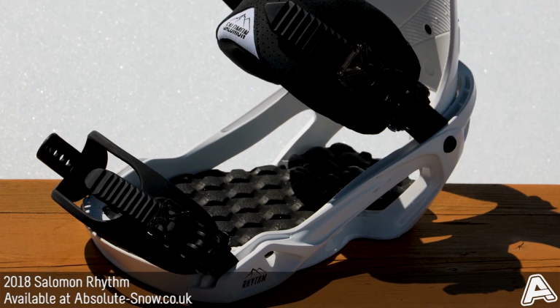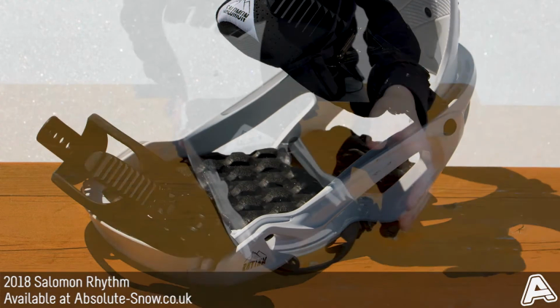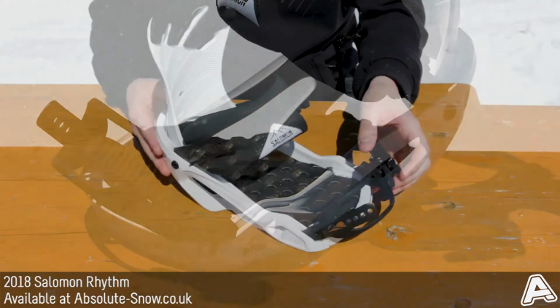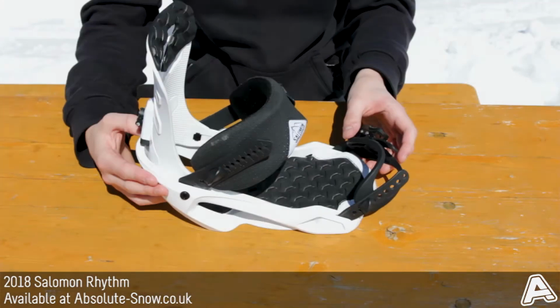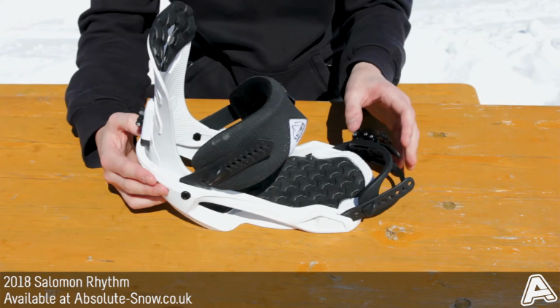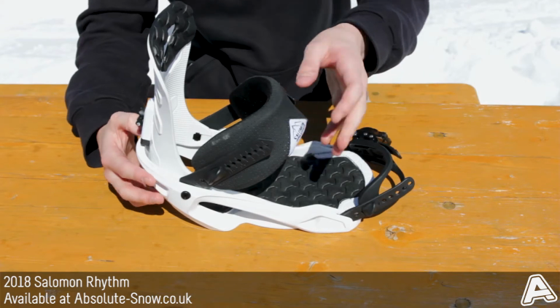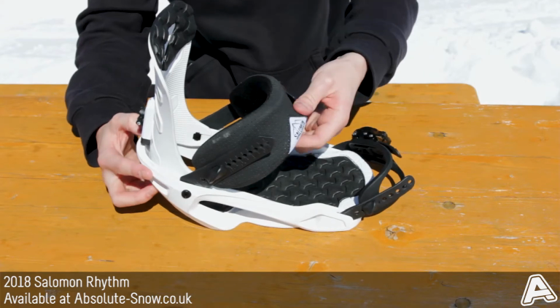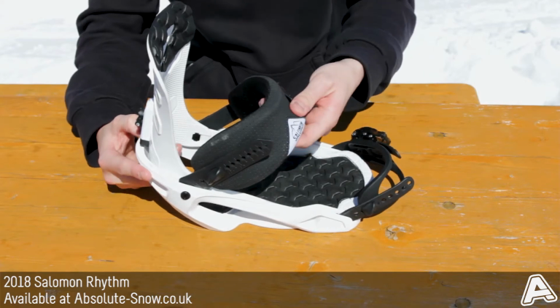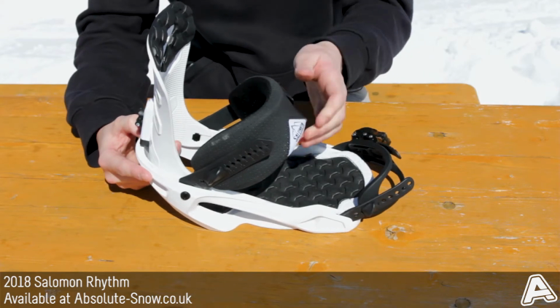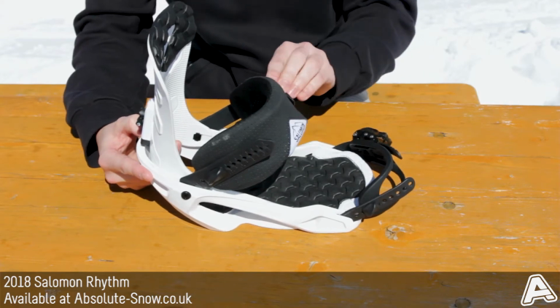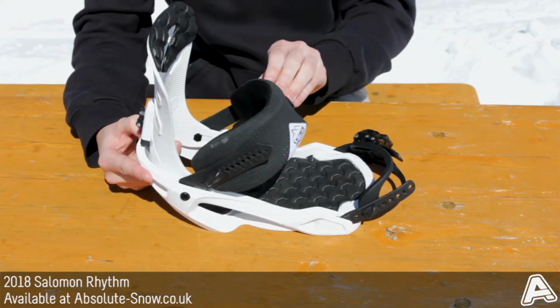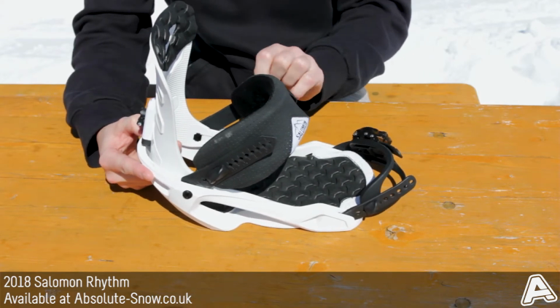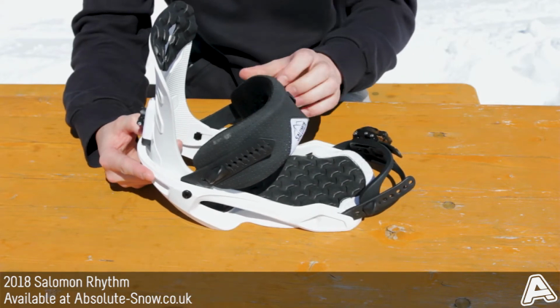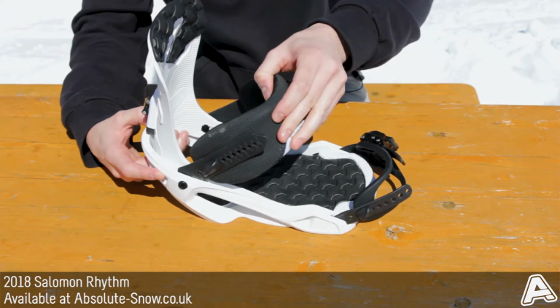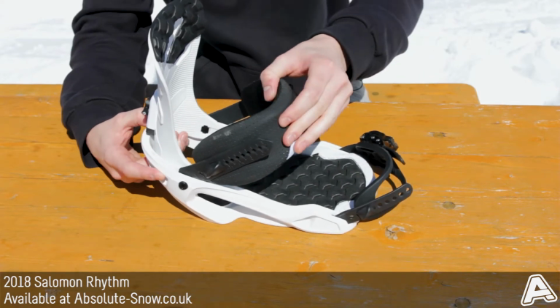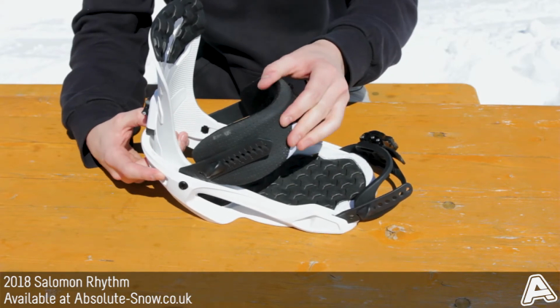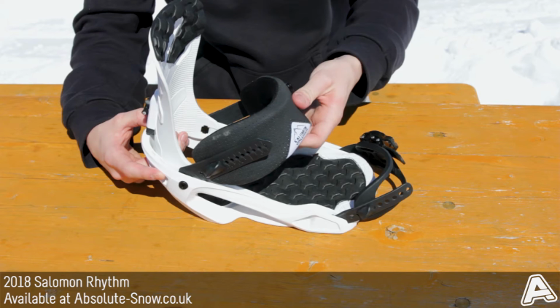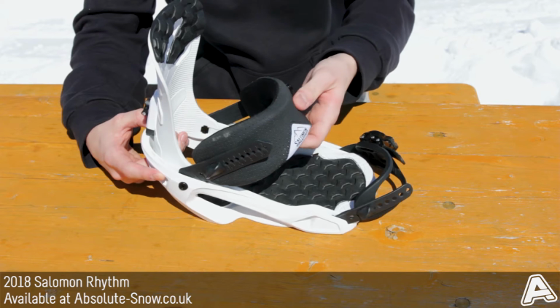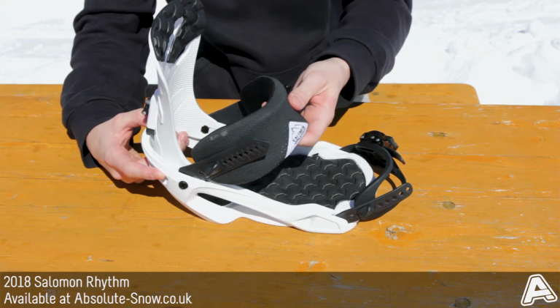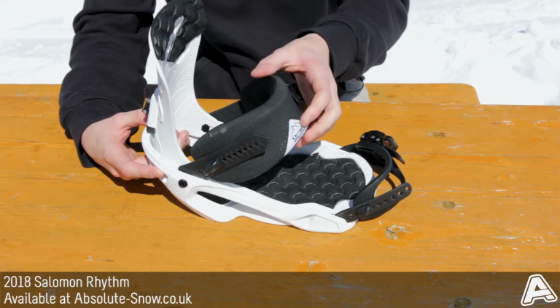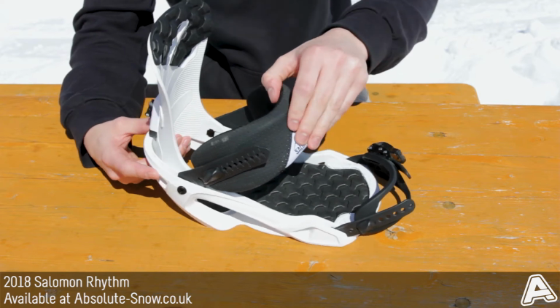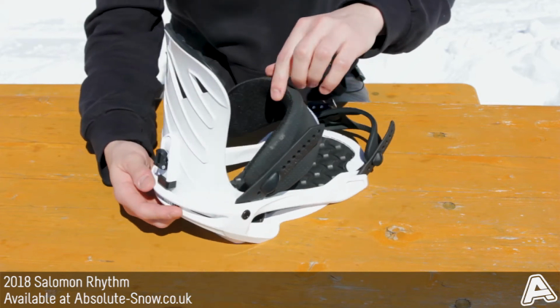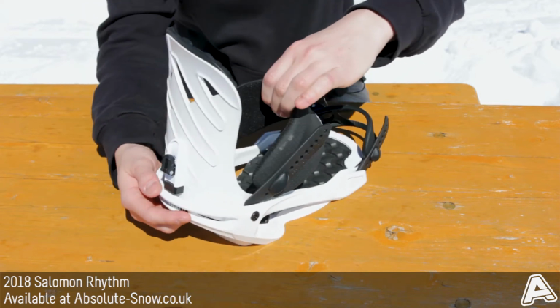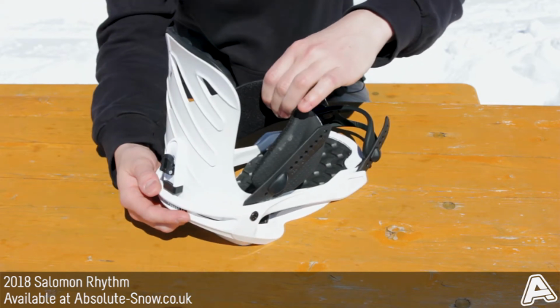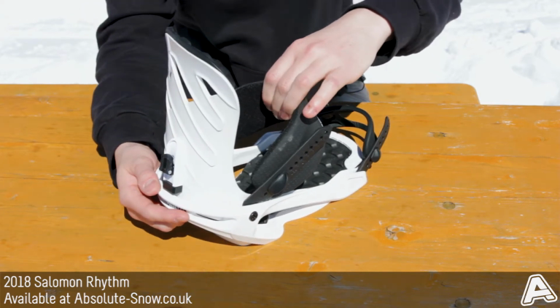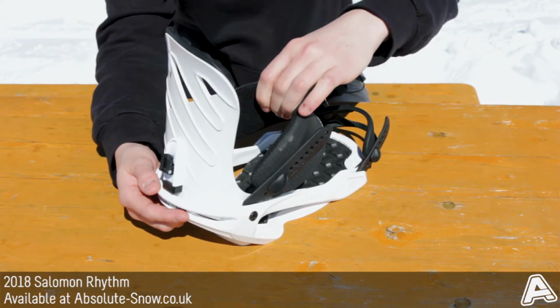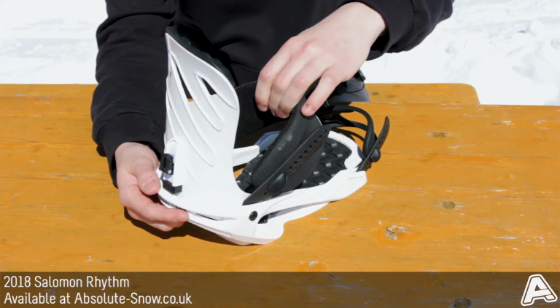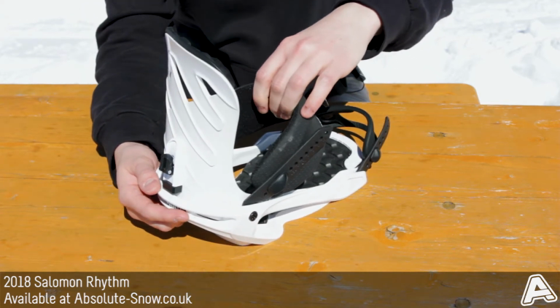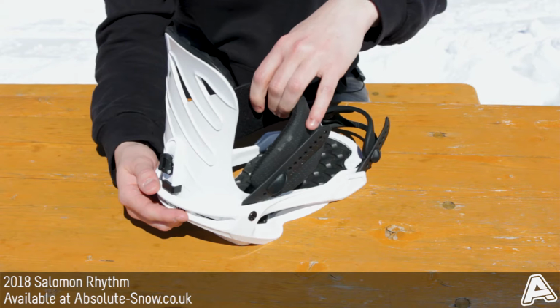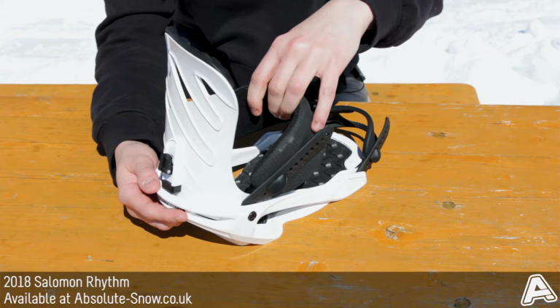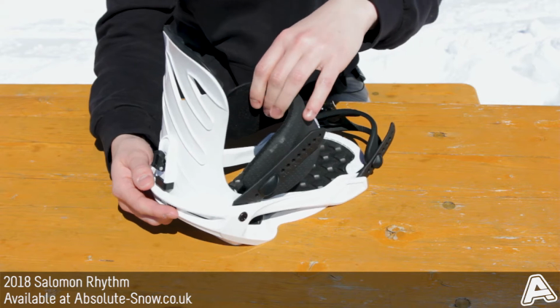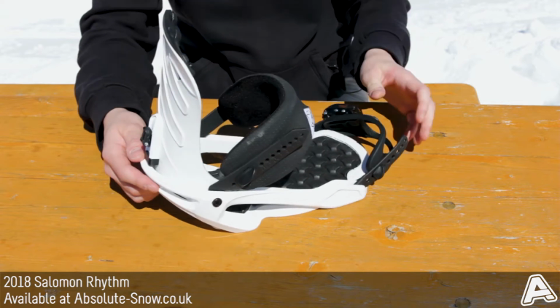In addition, it's got a 3D Supreme ankle strap. This shapes around your boot for a seamless contact, and it's got tons of padding in there so it's going to be nice and comfortable — you're not going to get any pinch points from that at all.